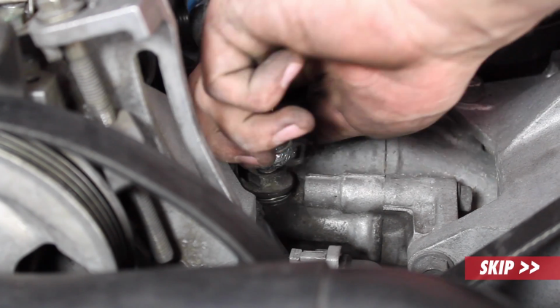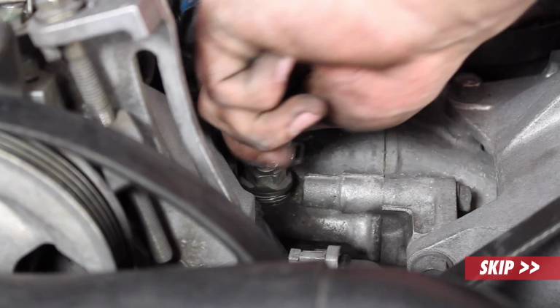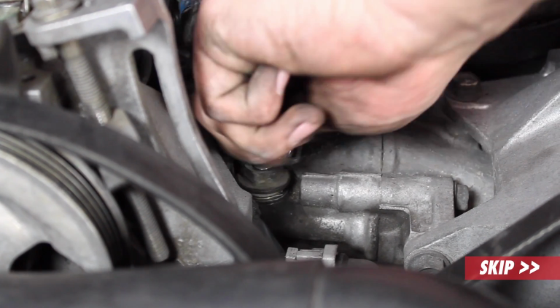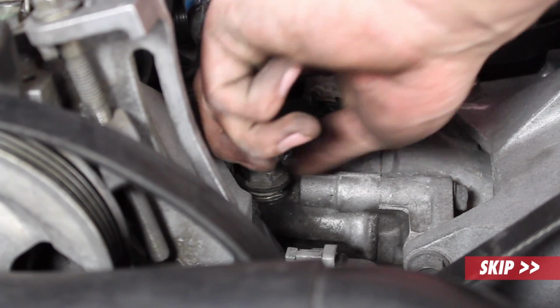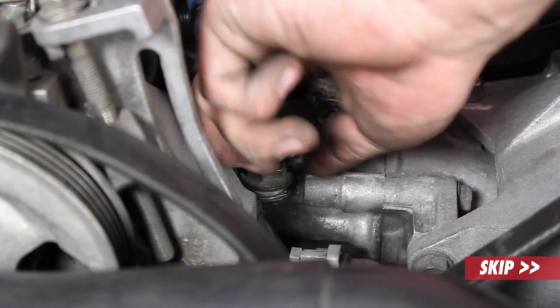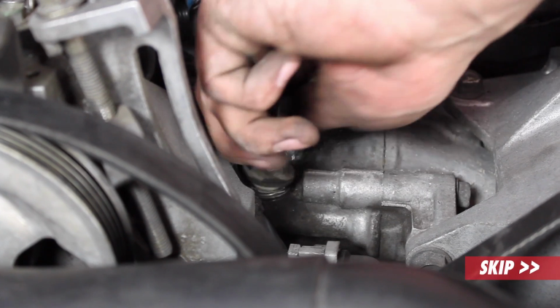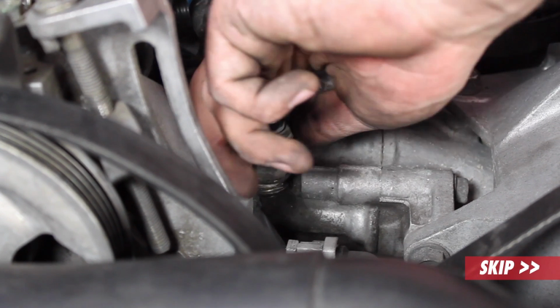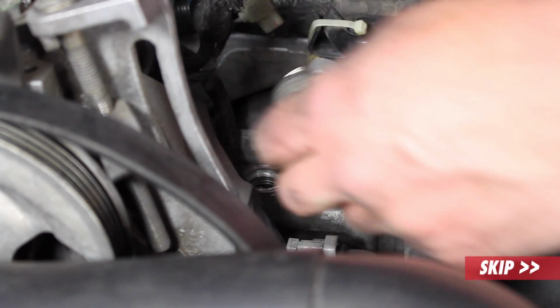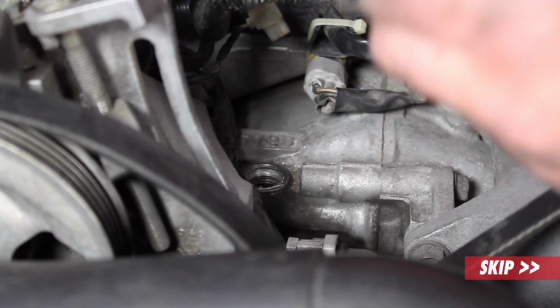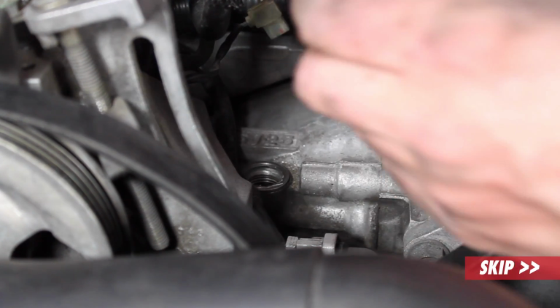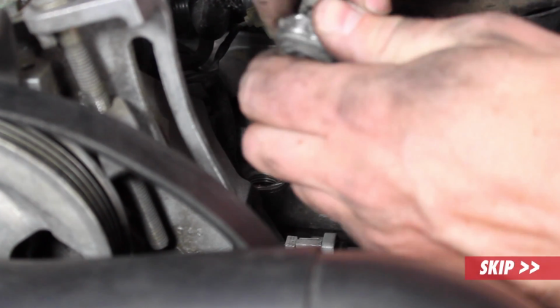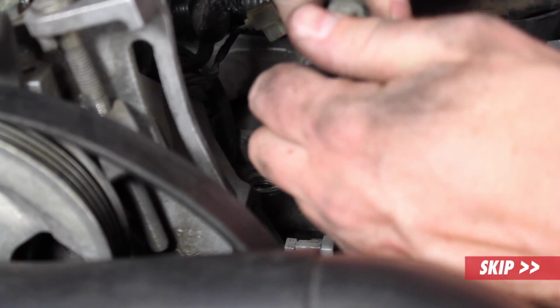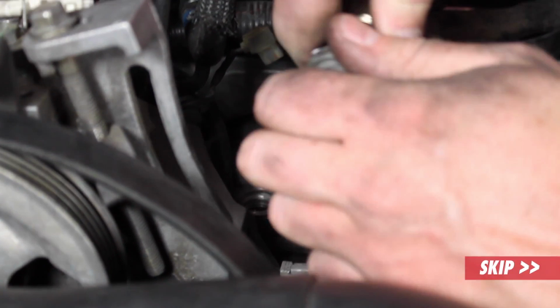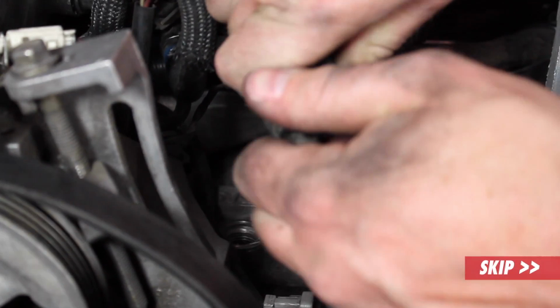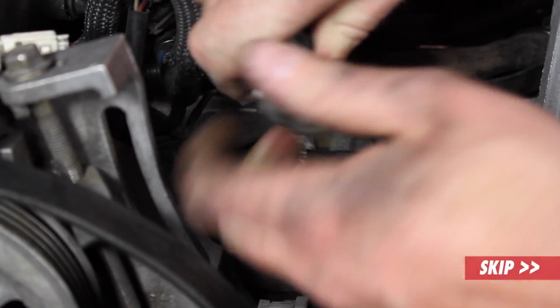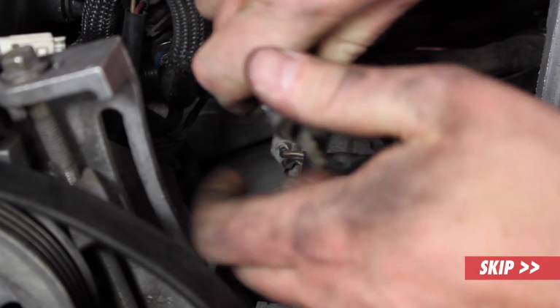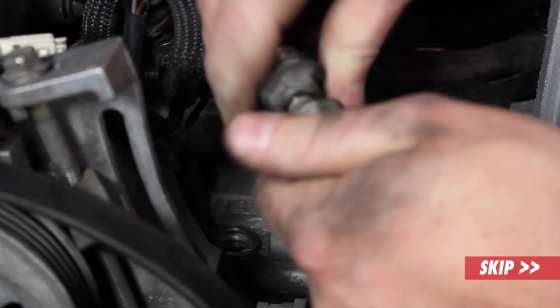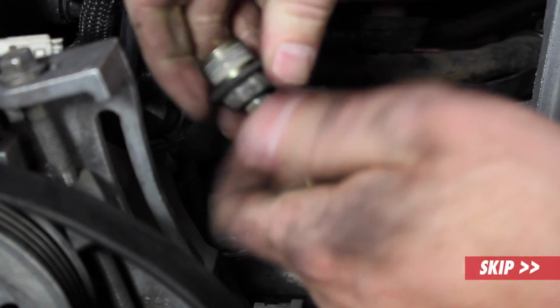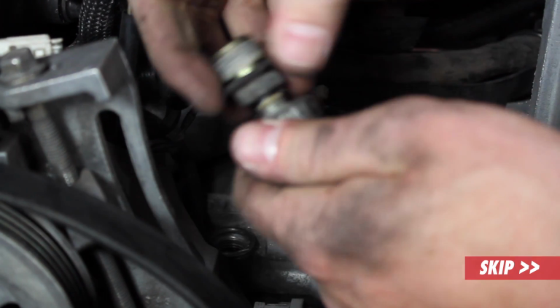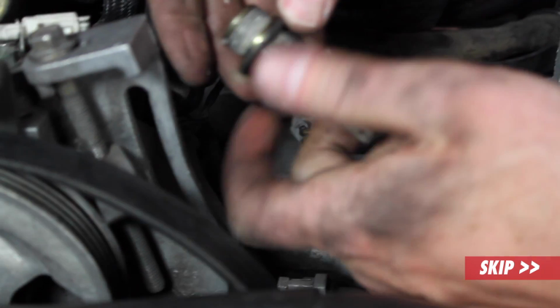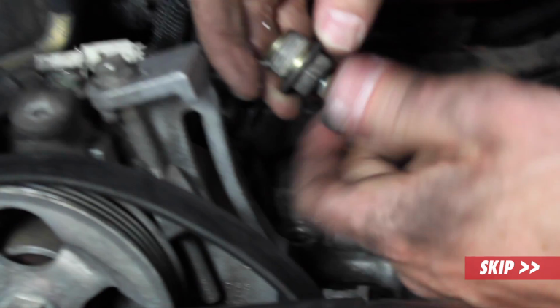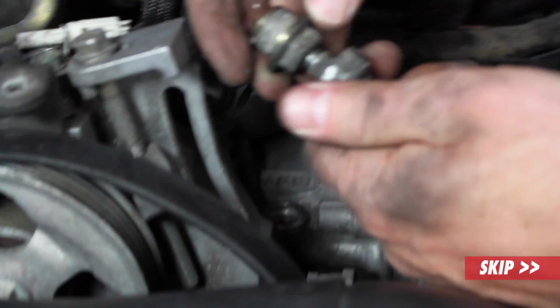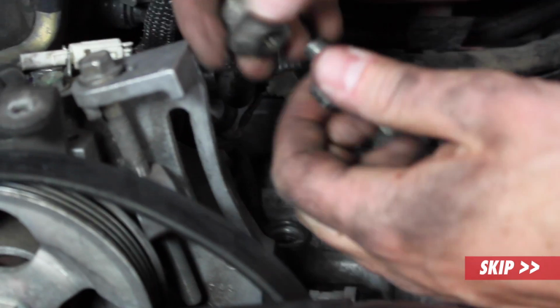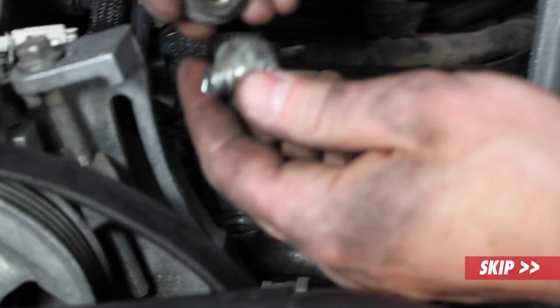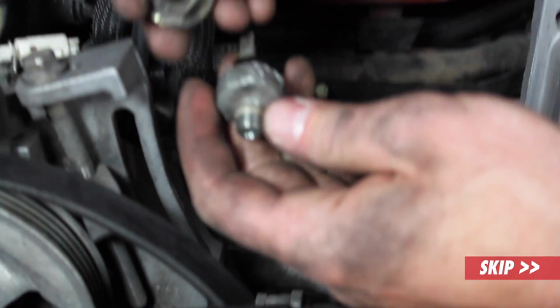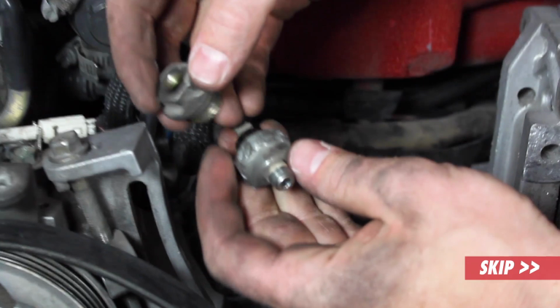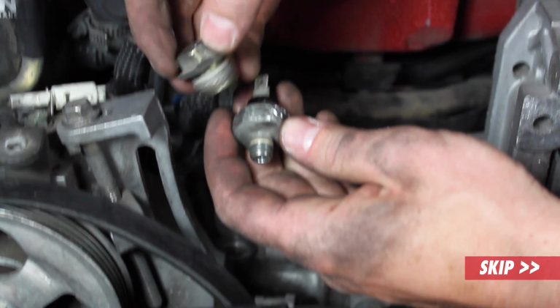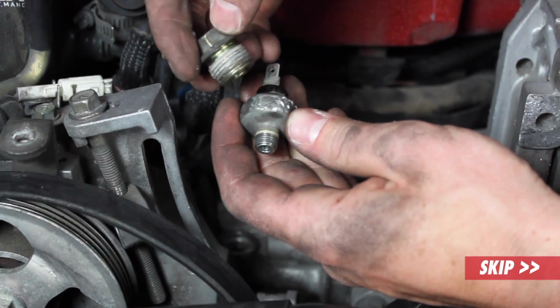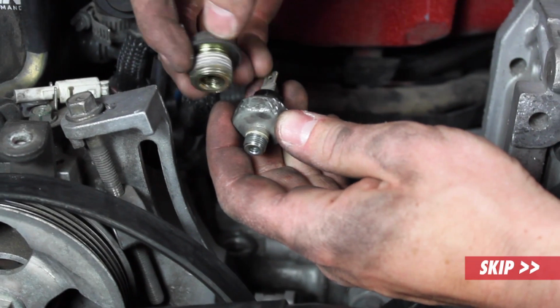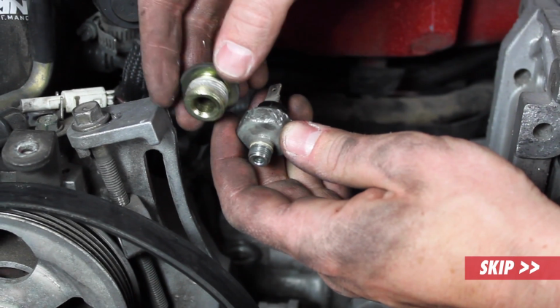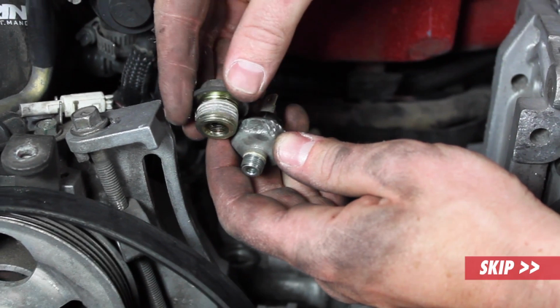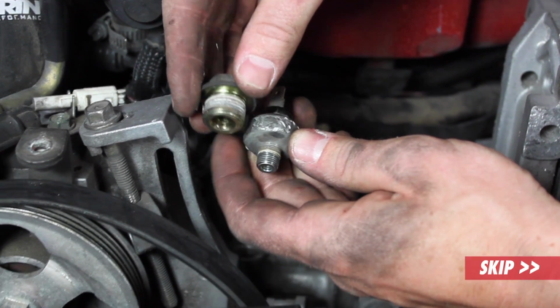Looks like the adapter is loose, so let's take the adapter out with it. Here's the adapter and here's the sensor — just a dummy switch for the oil light on the cluster.